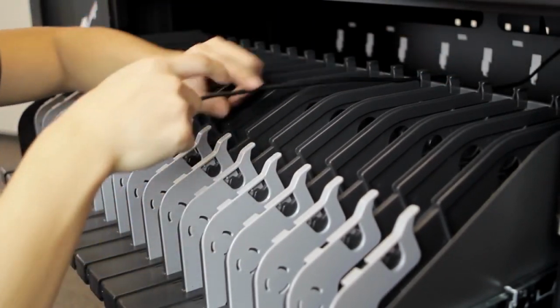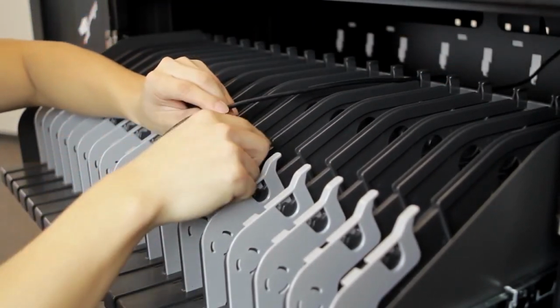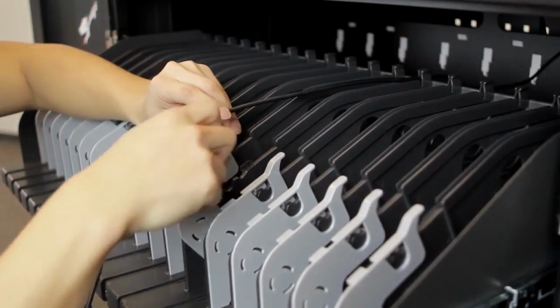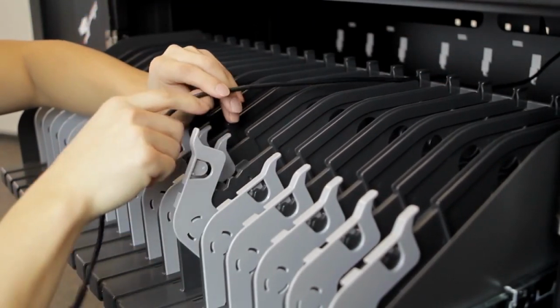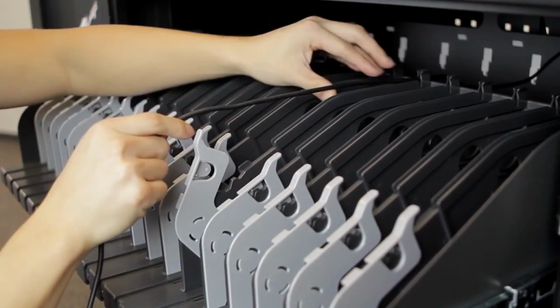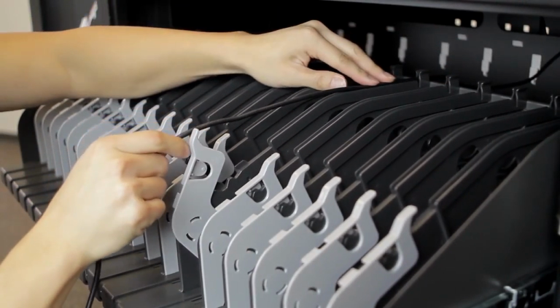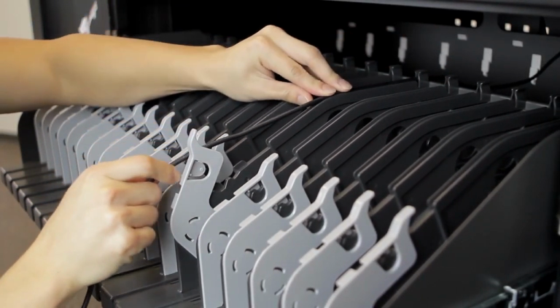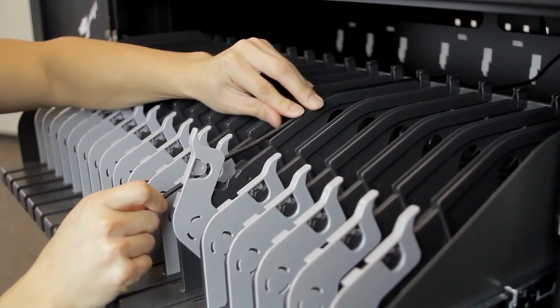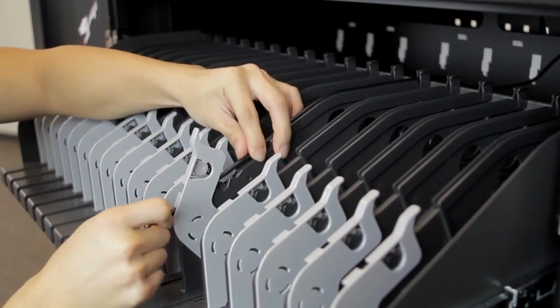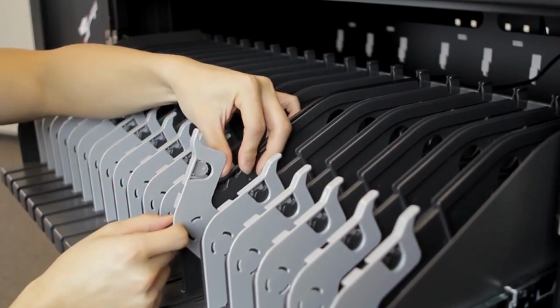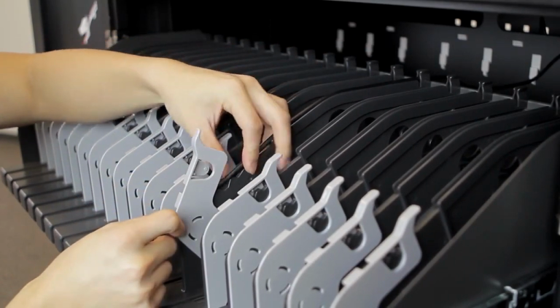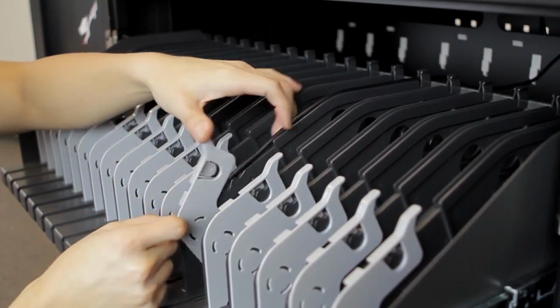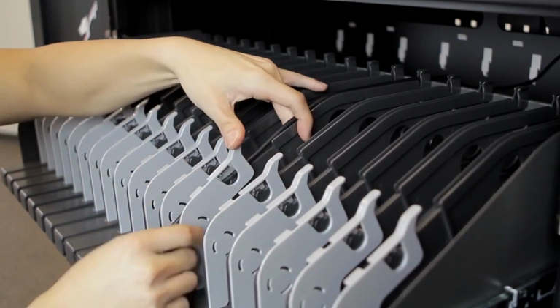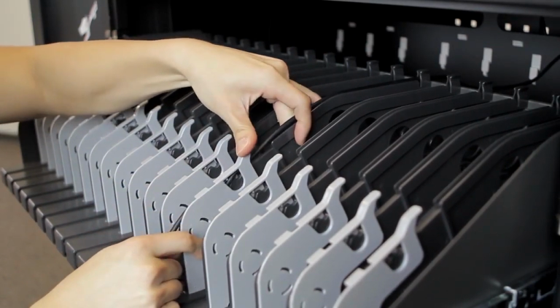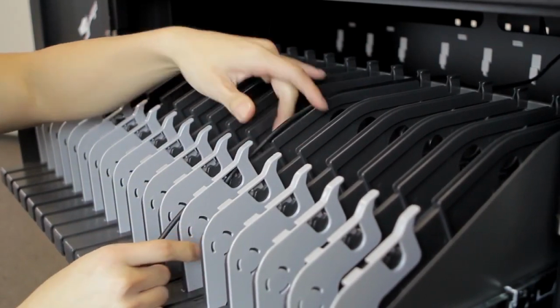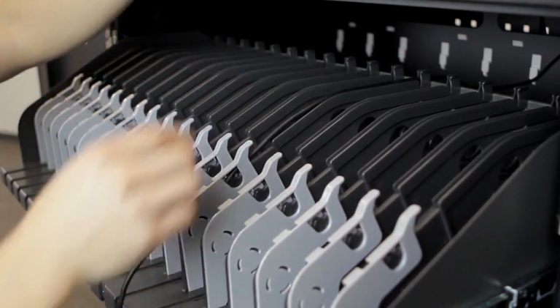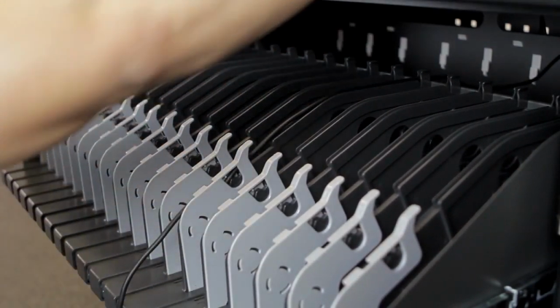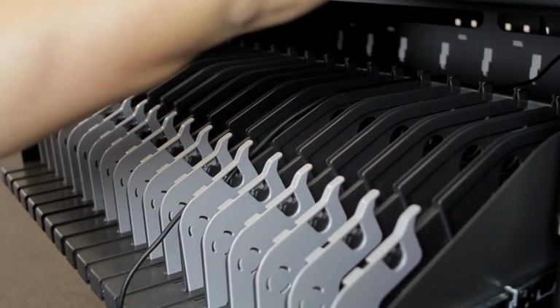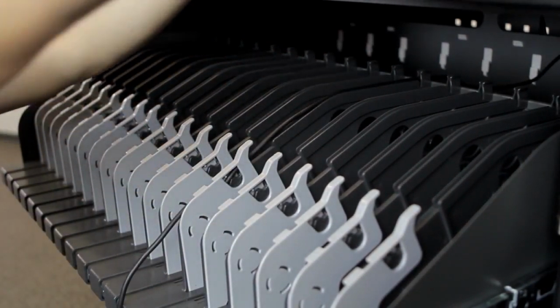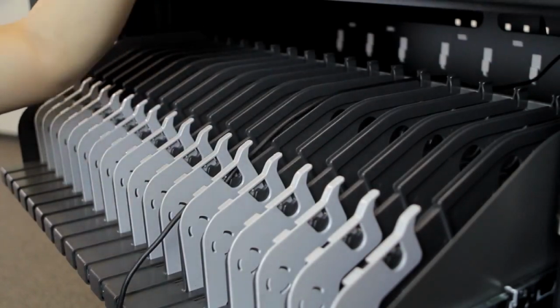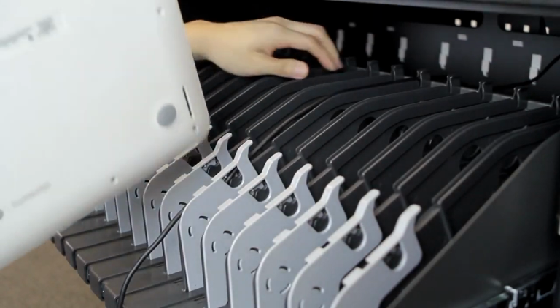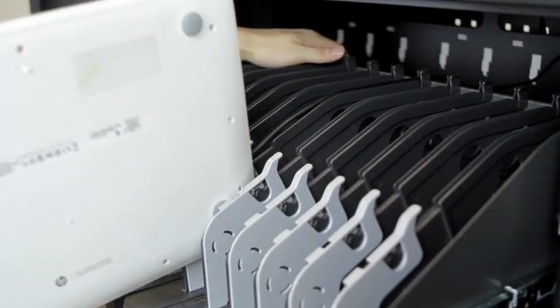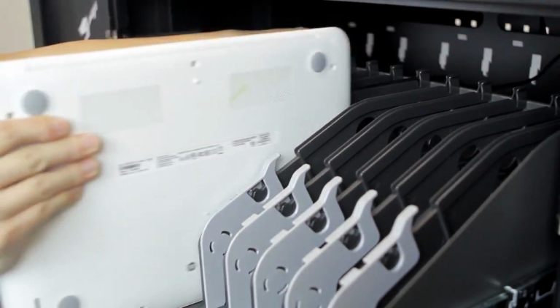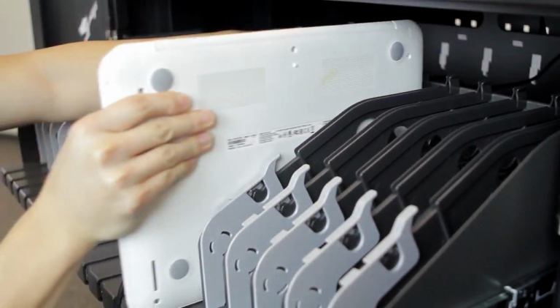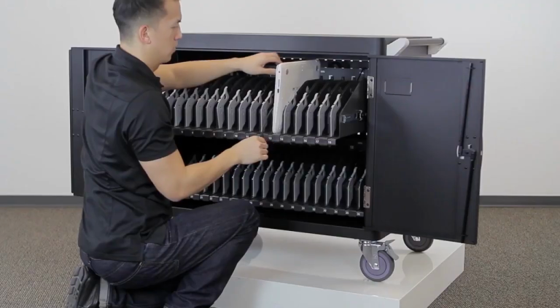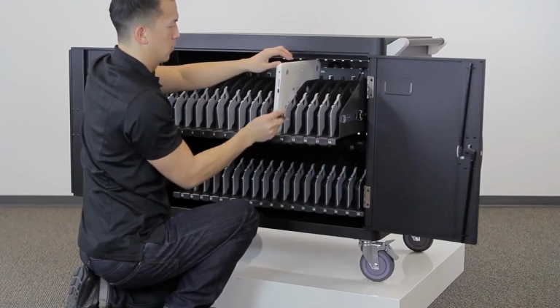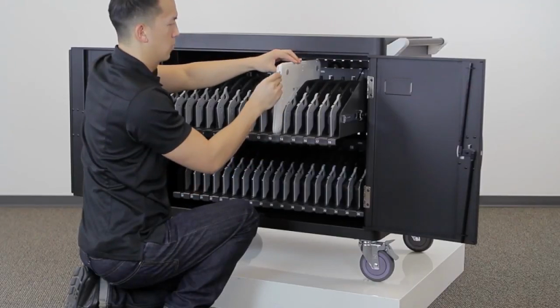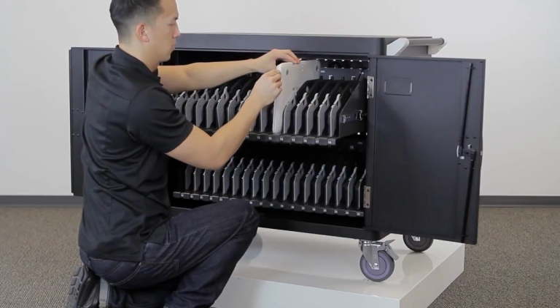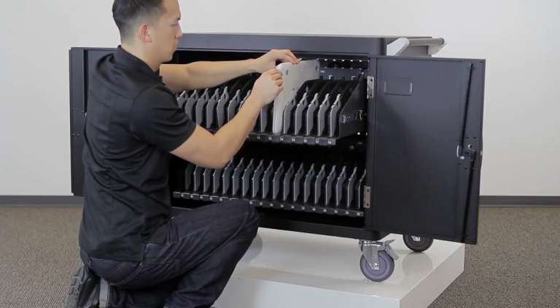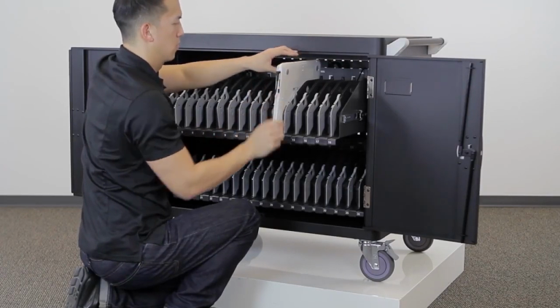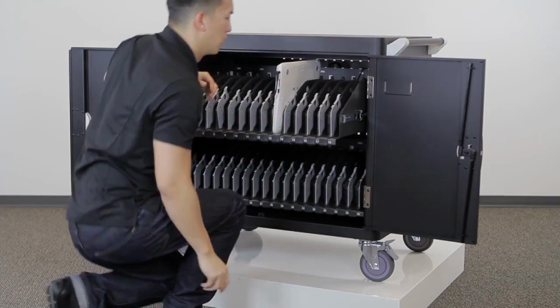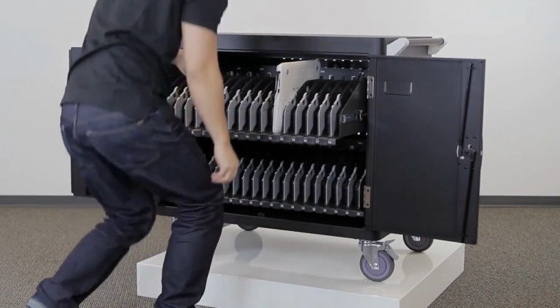Open the latch and run the cable down the cable channel. Adjust the slack to the desired amount and close the latch to secure the cable. Place the Chromebook in the correct number slot and plug it in. The device will begin charging immediately.